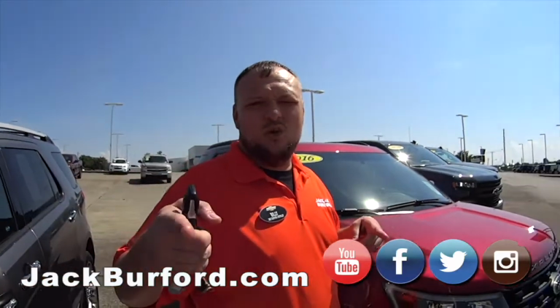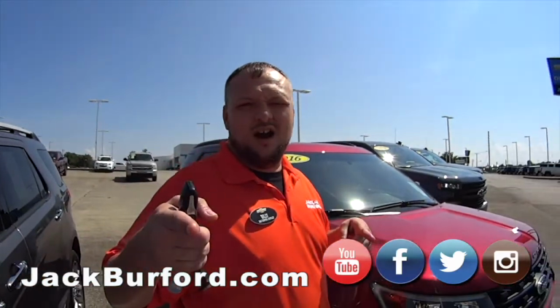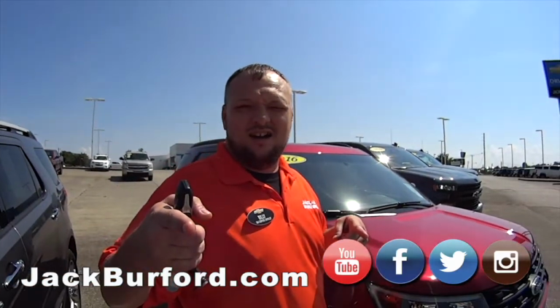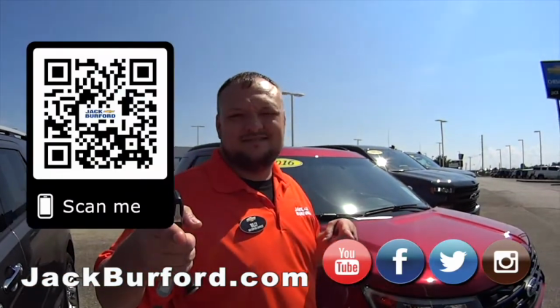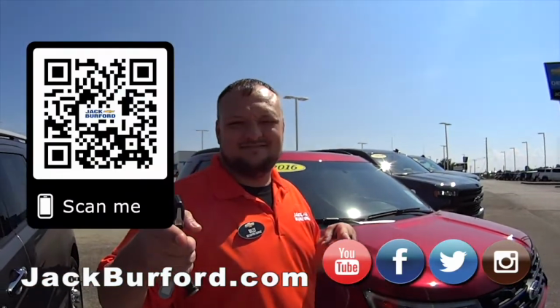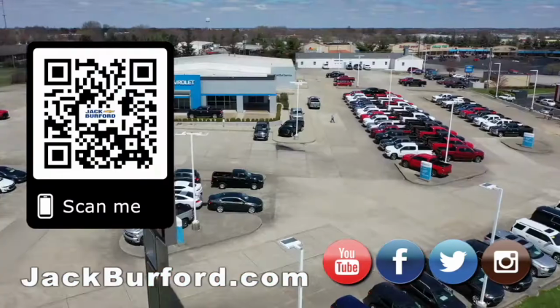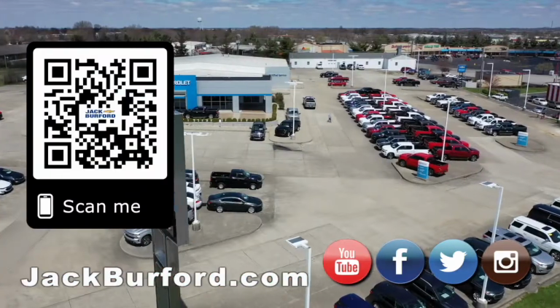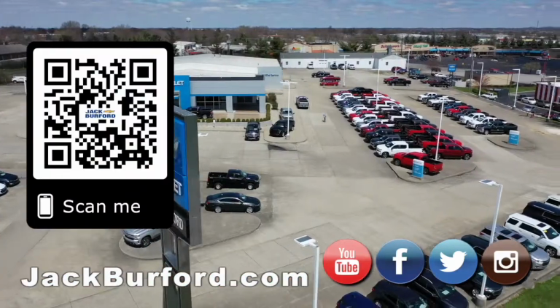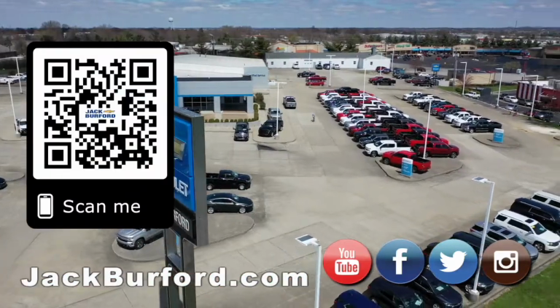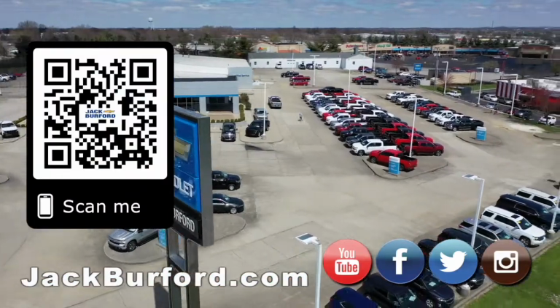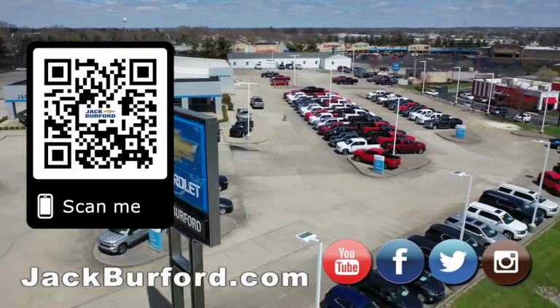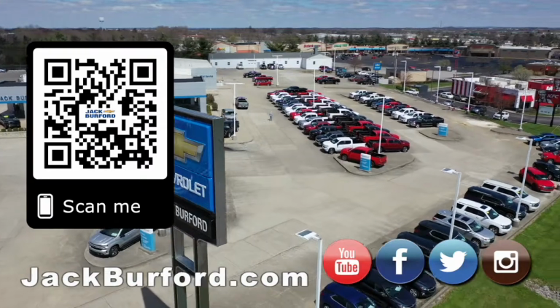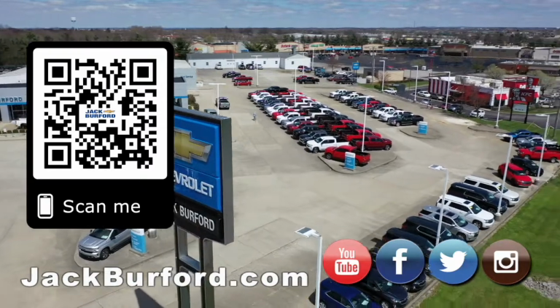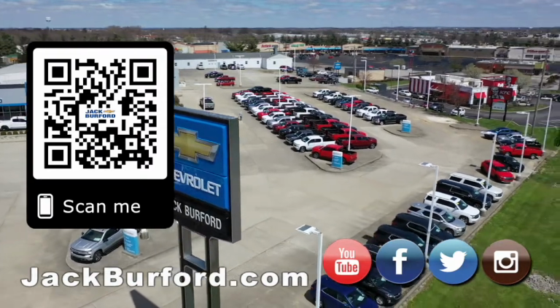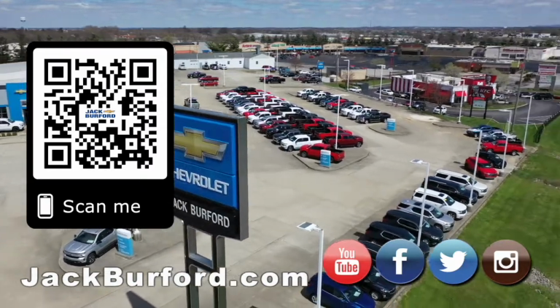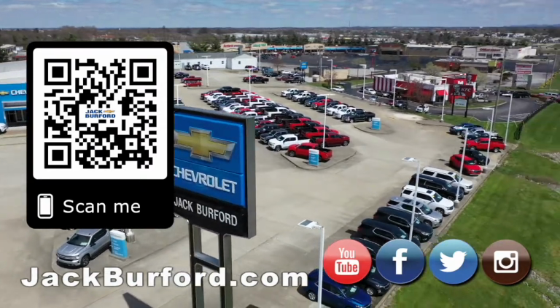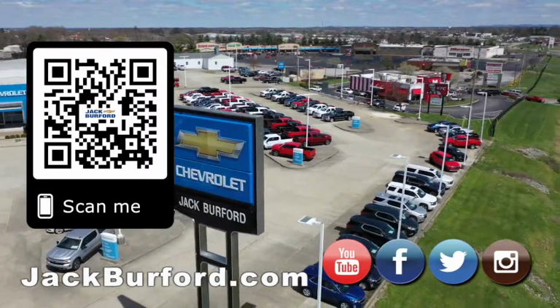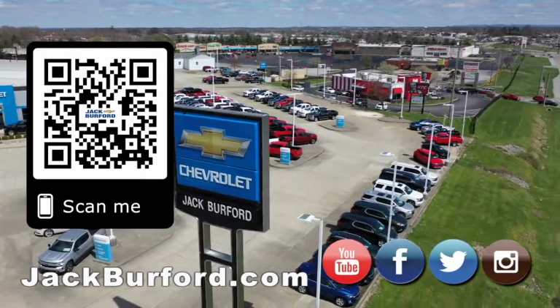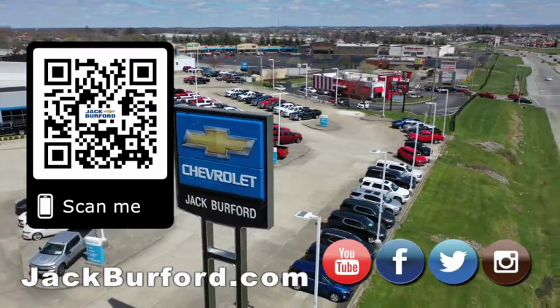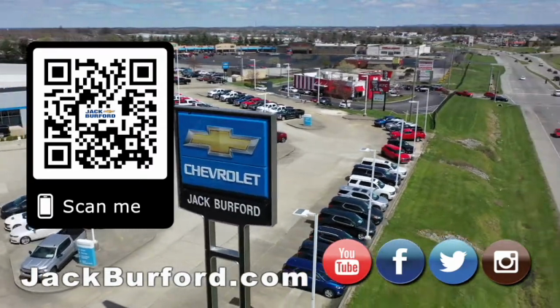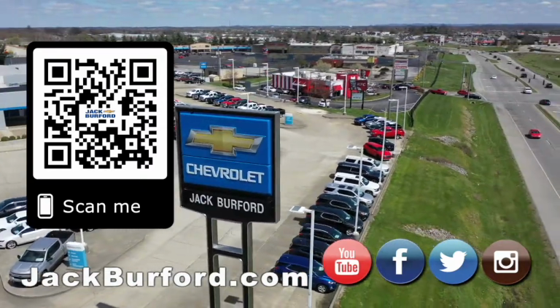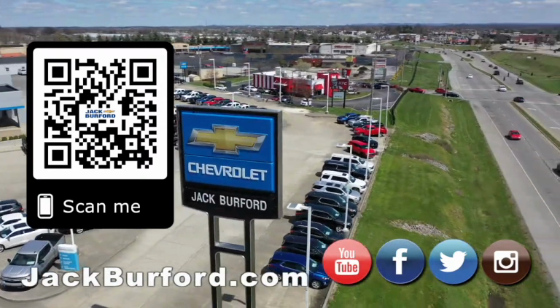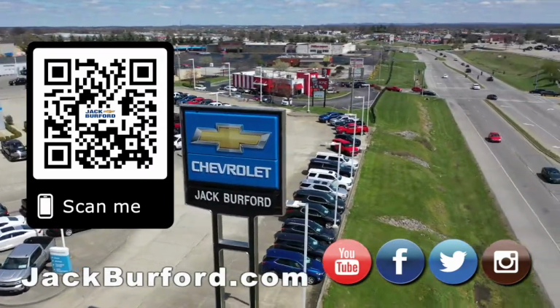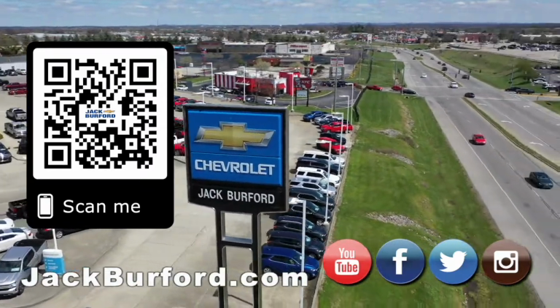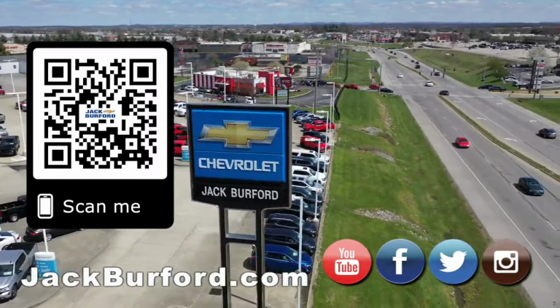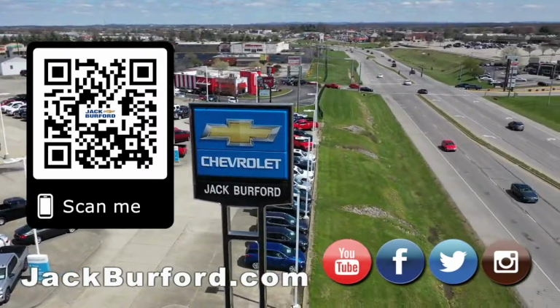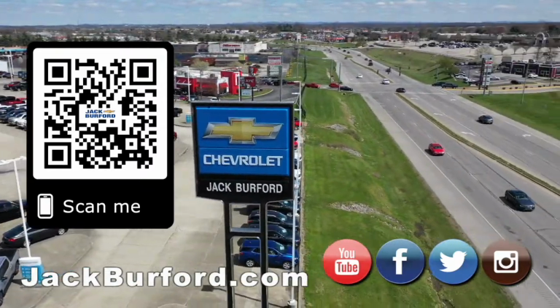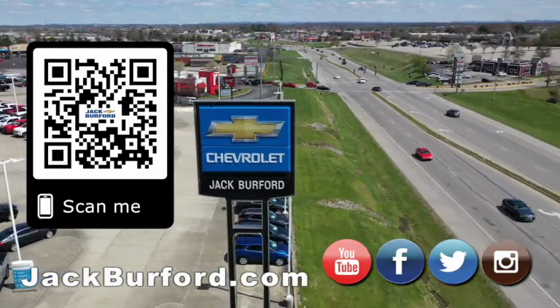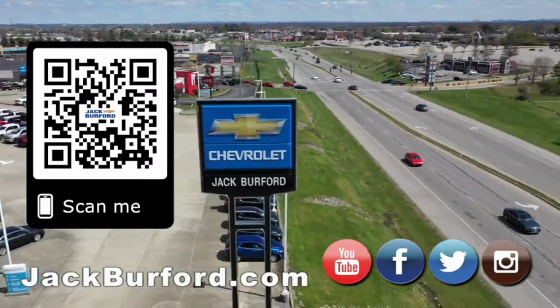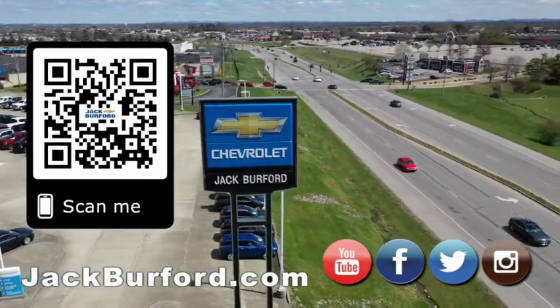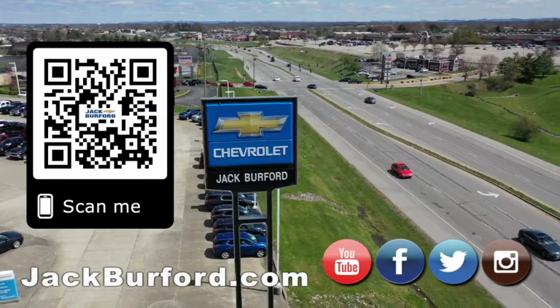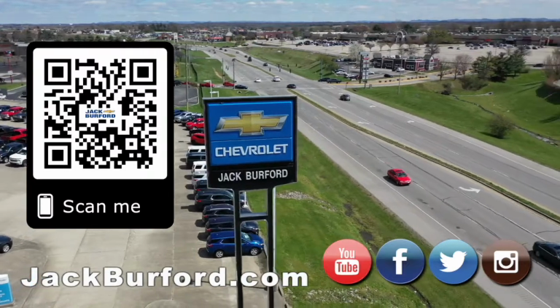Hoorah! Why would you buy a vehicle anywhere else? Make sure to visit us at jackburford.com and subscribe to our YouTube channel.